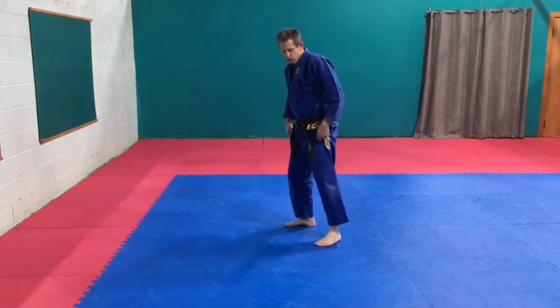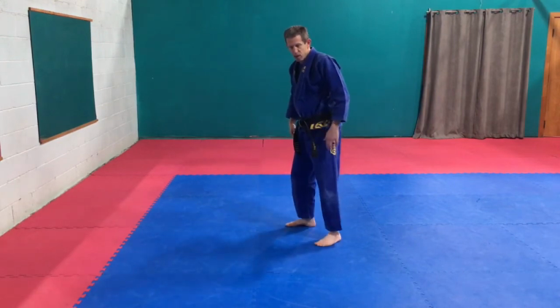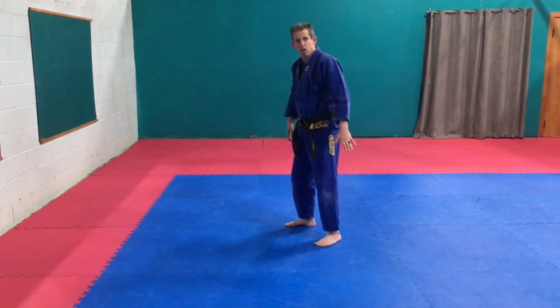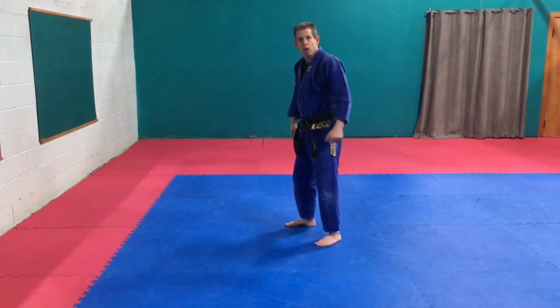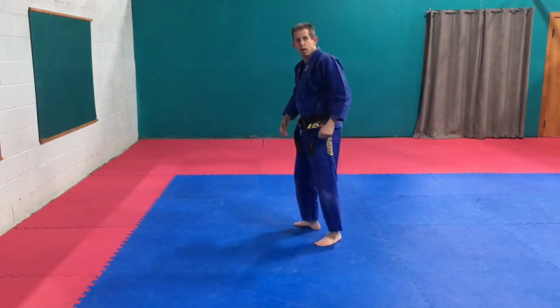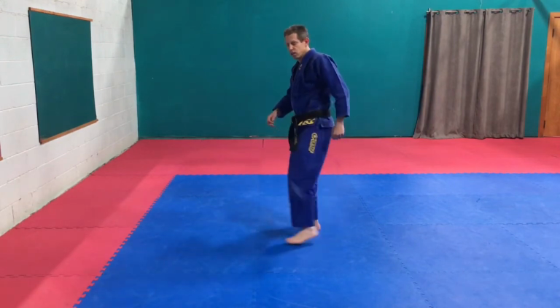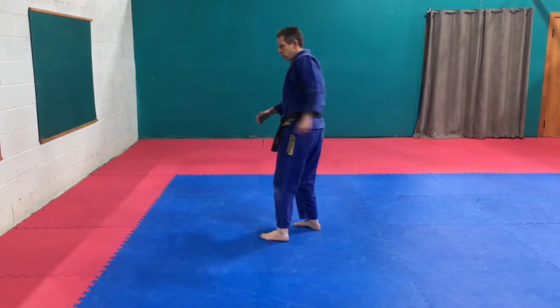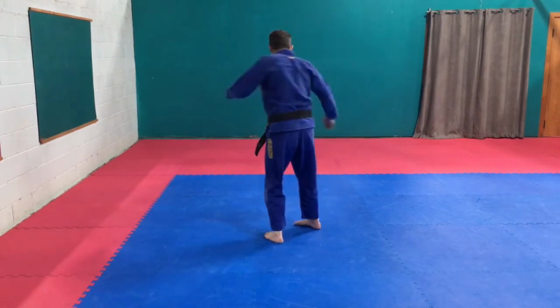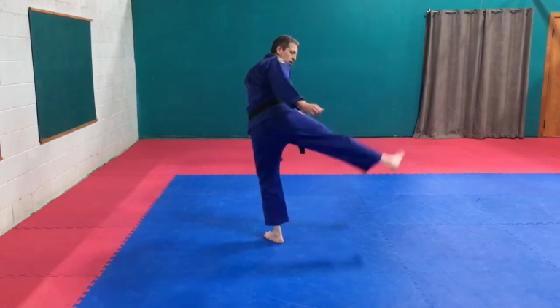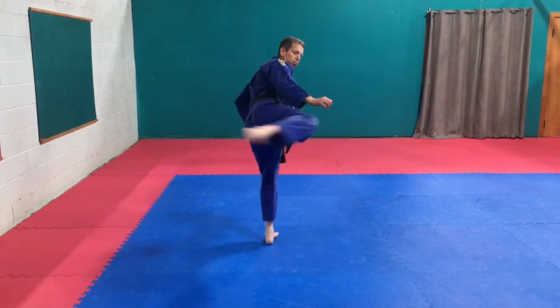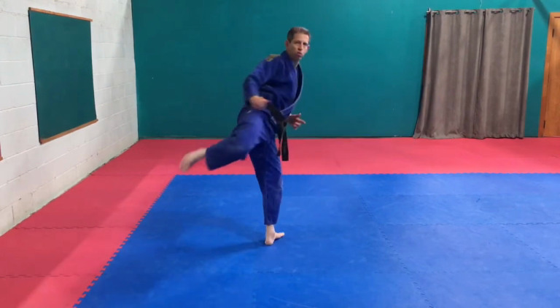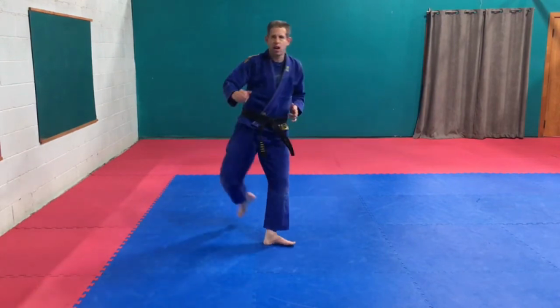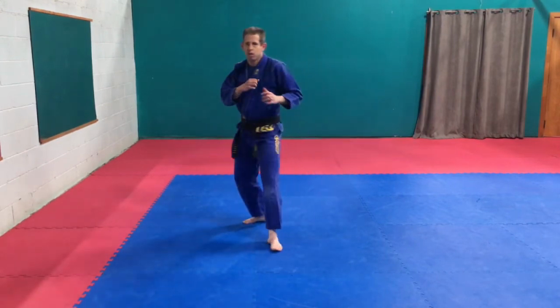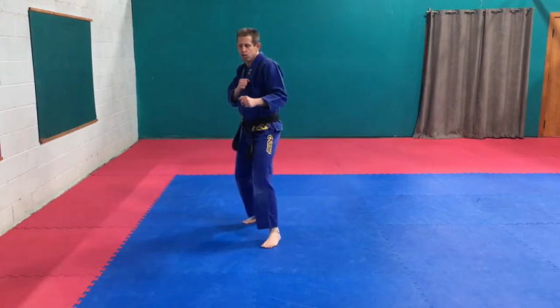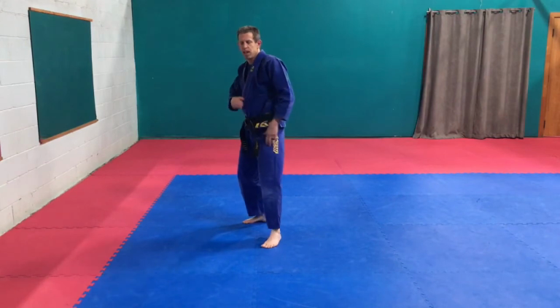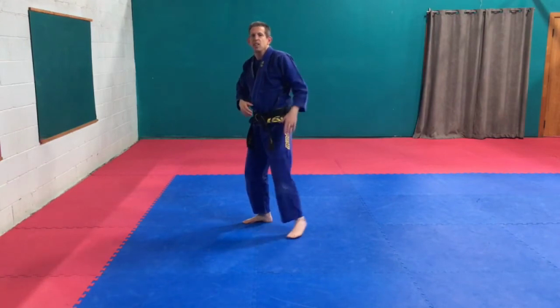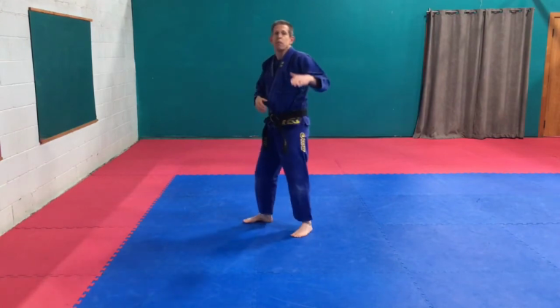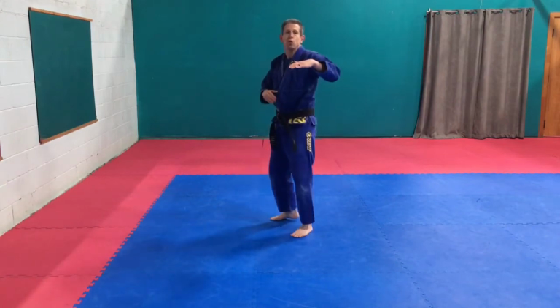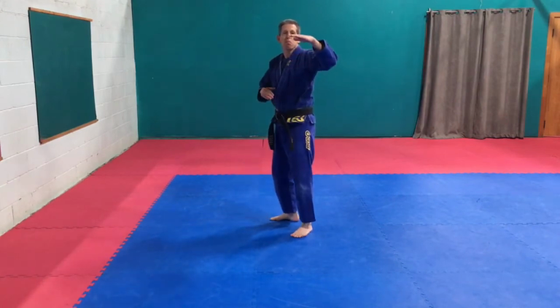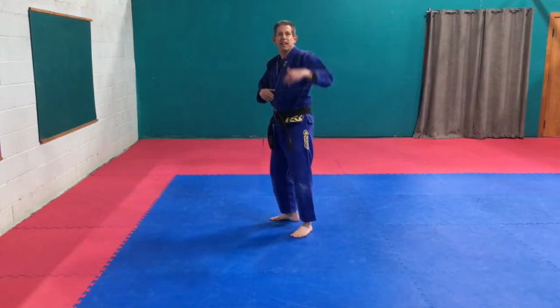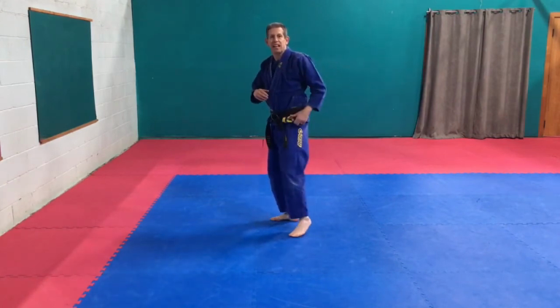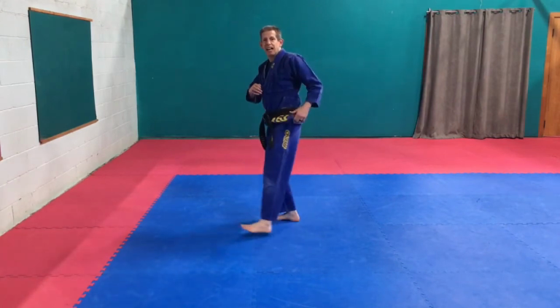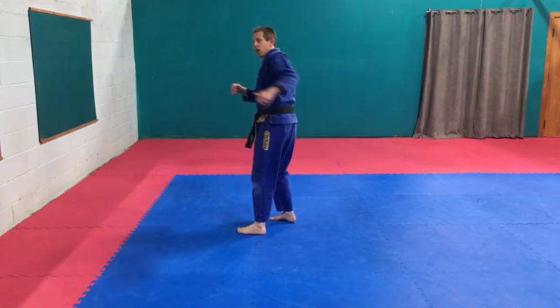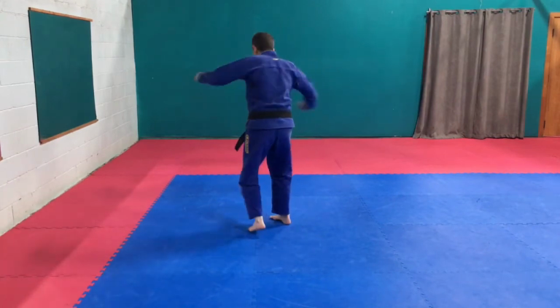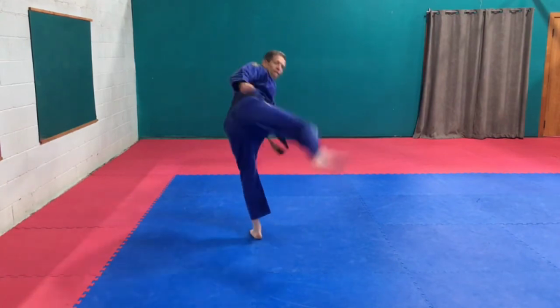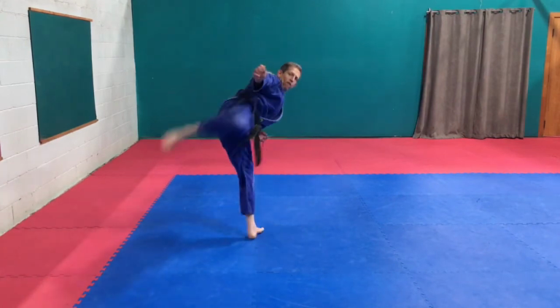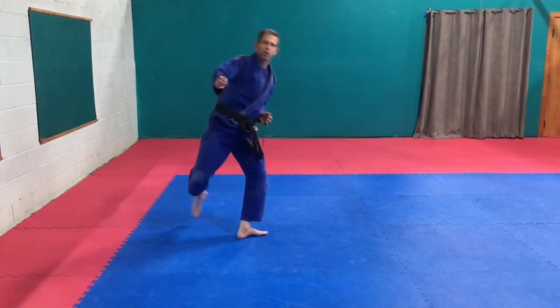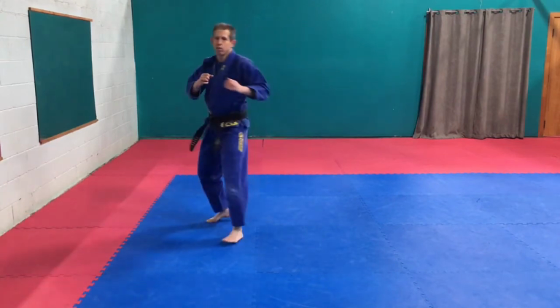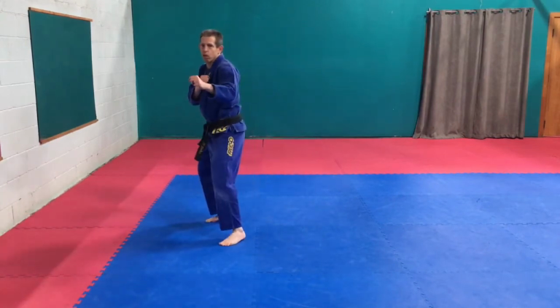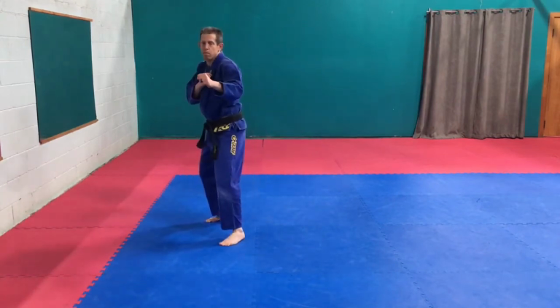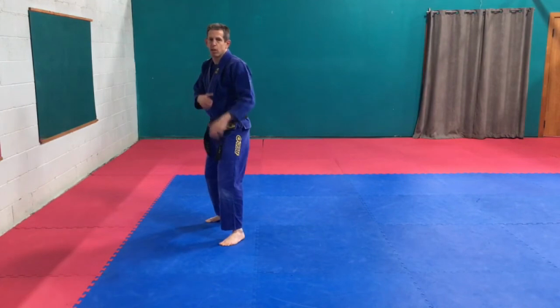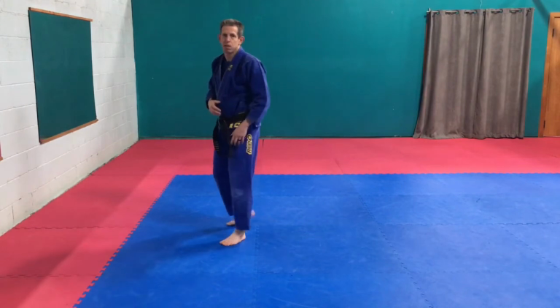So from here, start lower — turn, bring it around. As you get better with it, bring that kick higher. Up, through, back around in position.